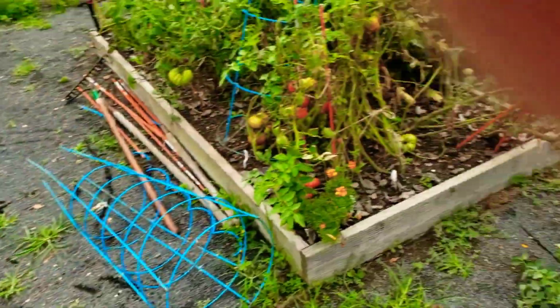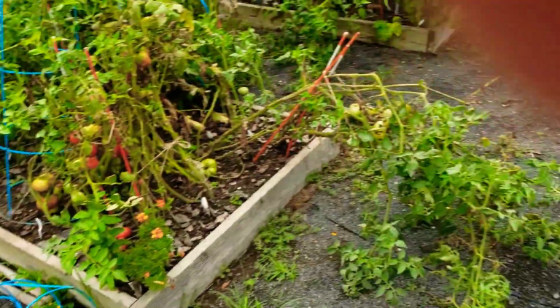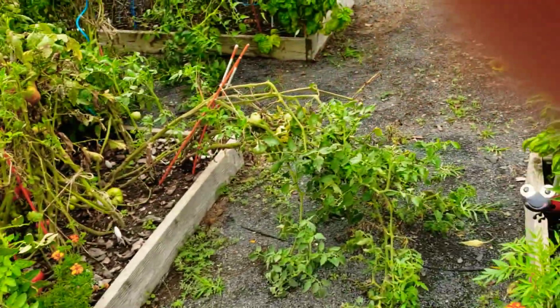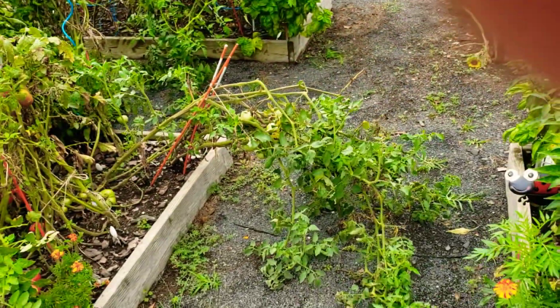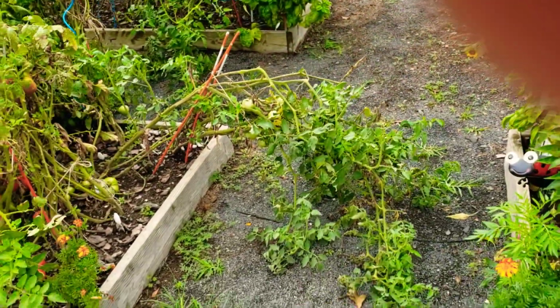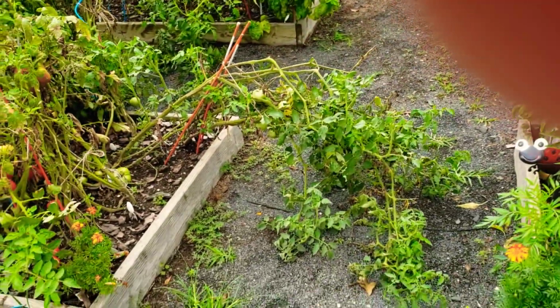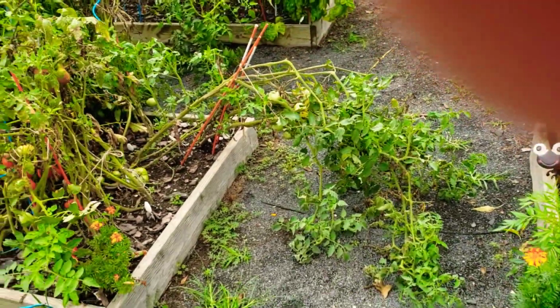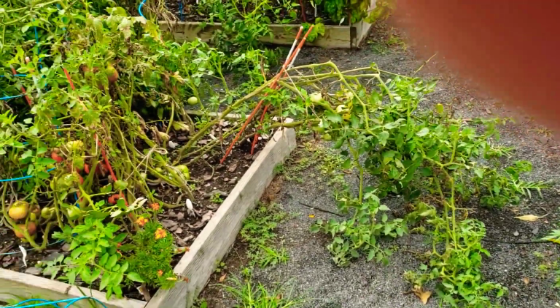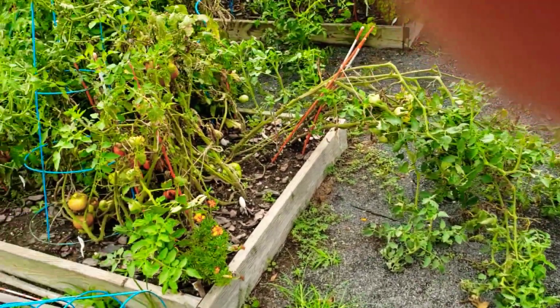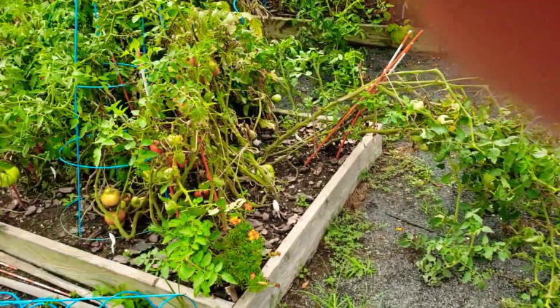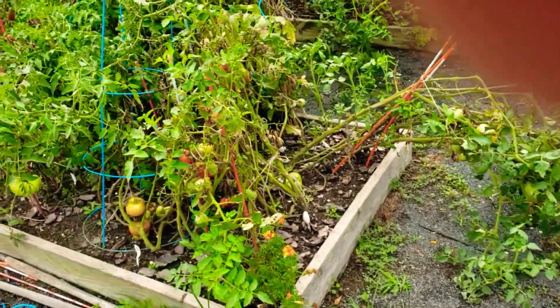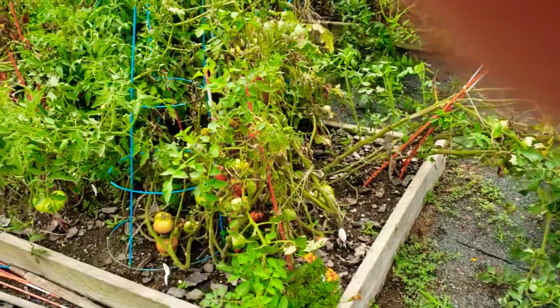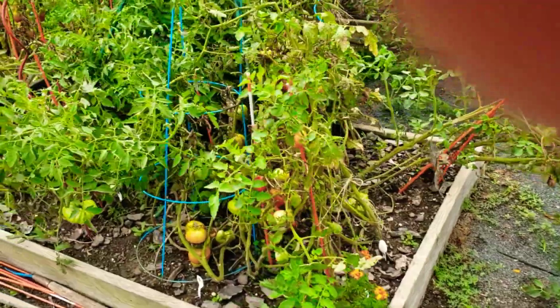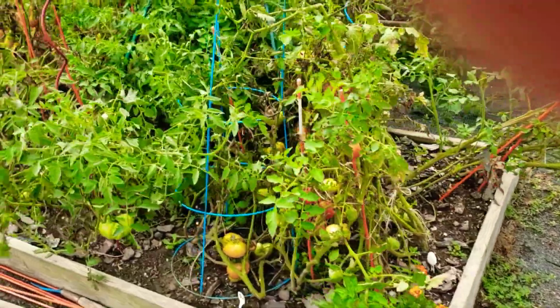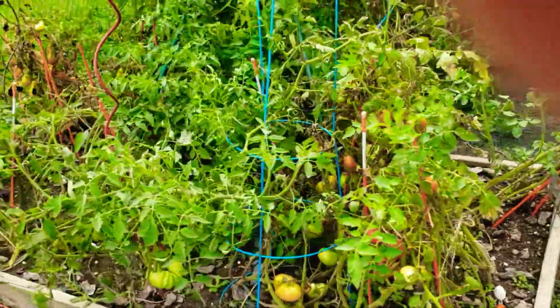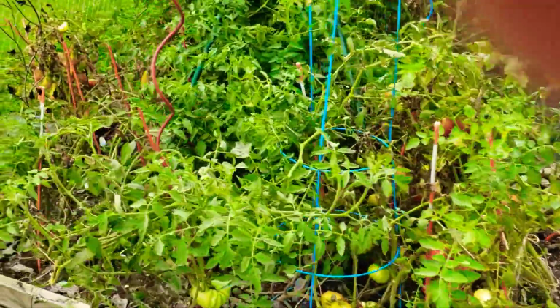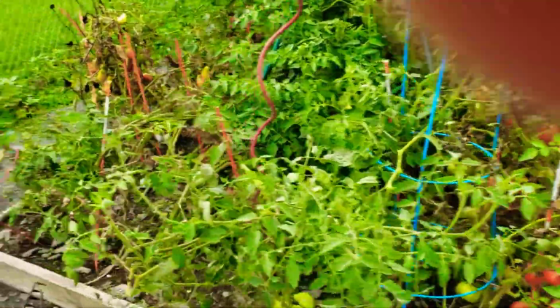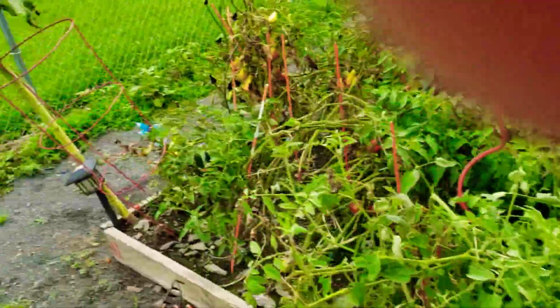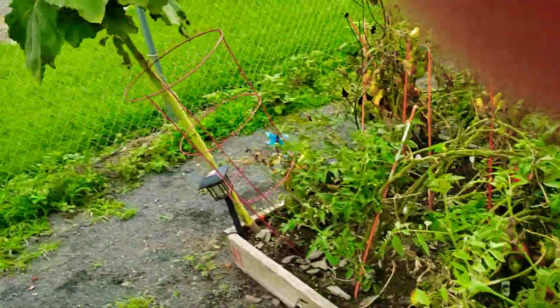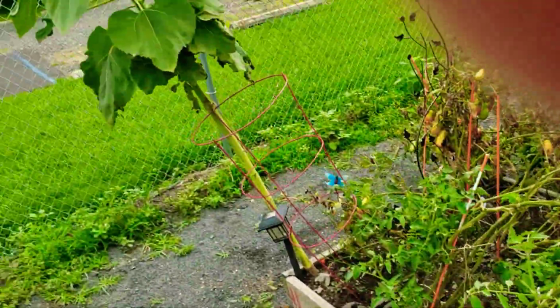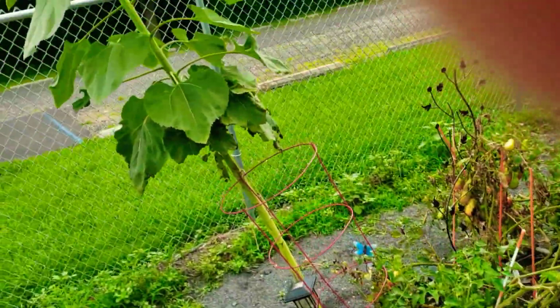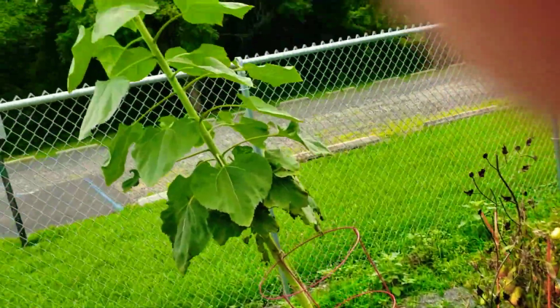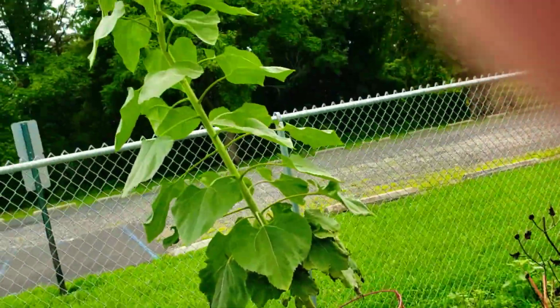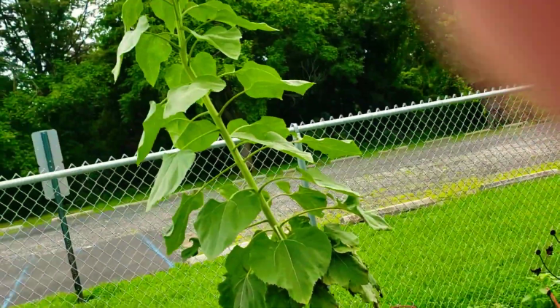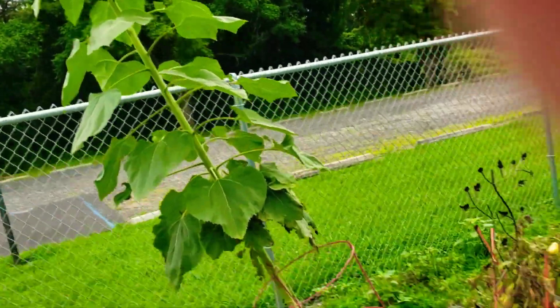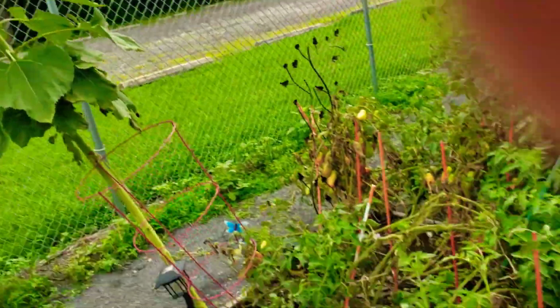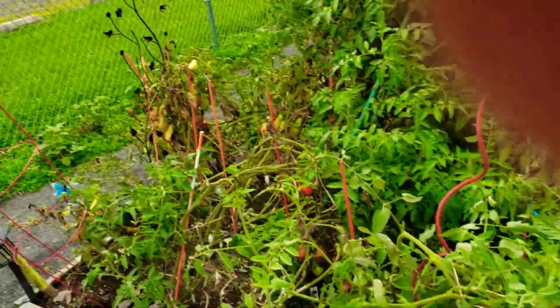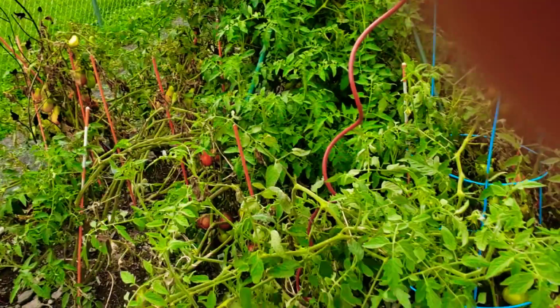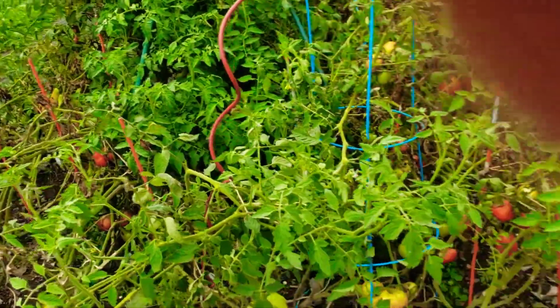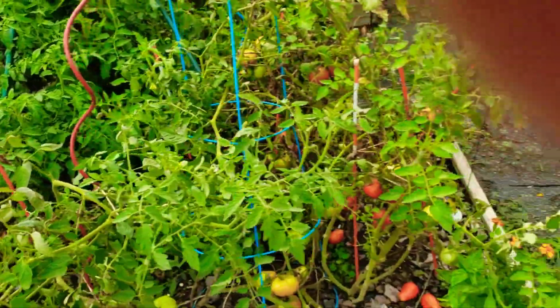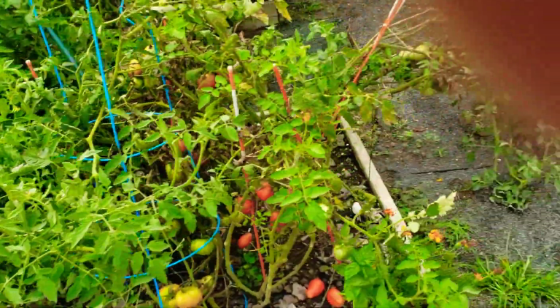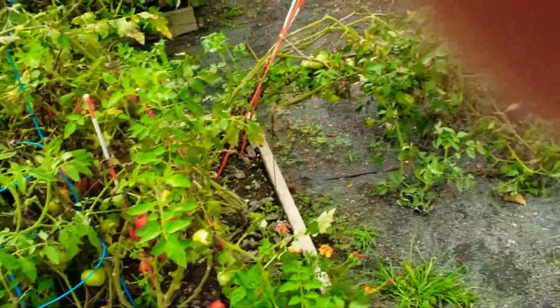I'm just not having luck with my tomatoes this year. Look at this — everything is leaning, everything has fallen over.